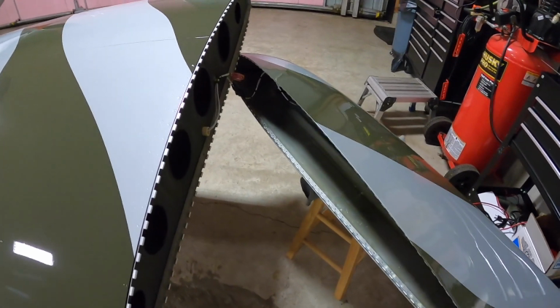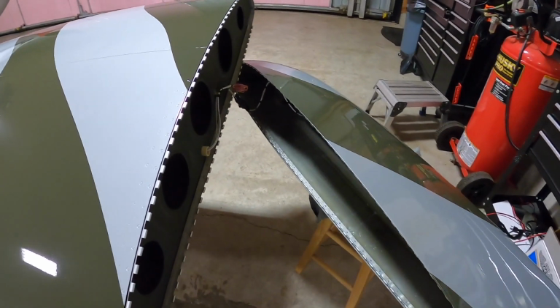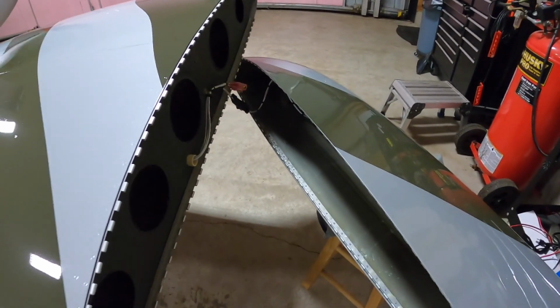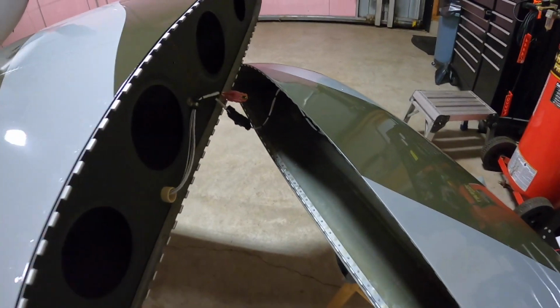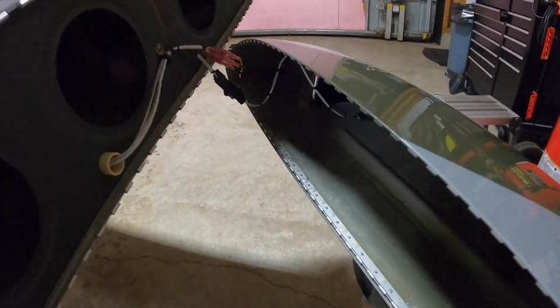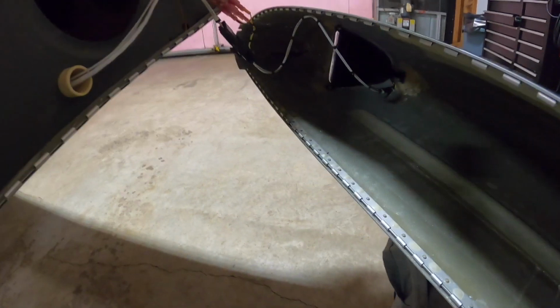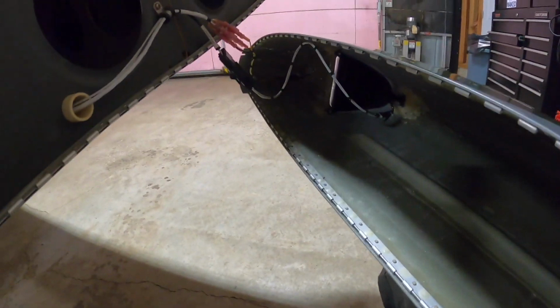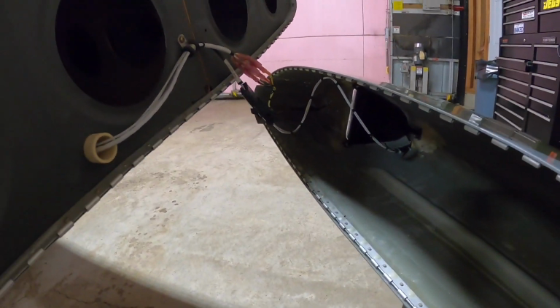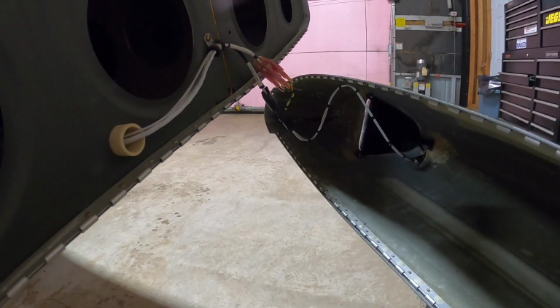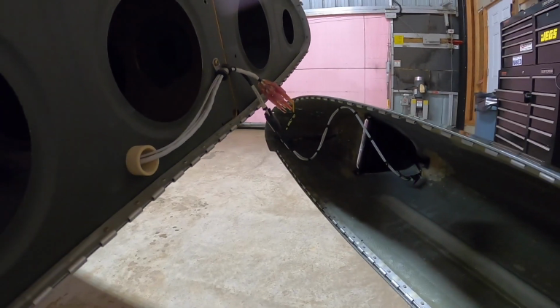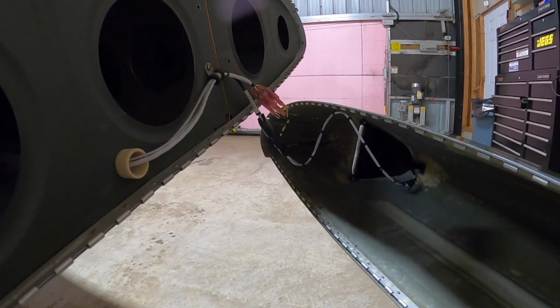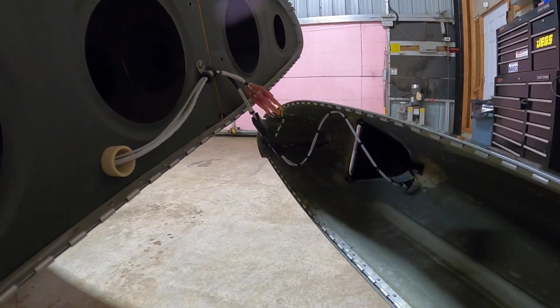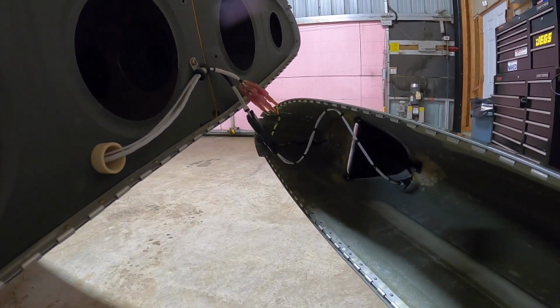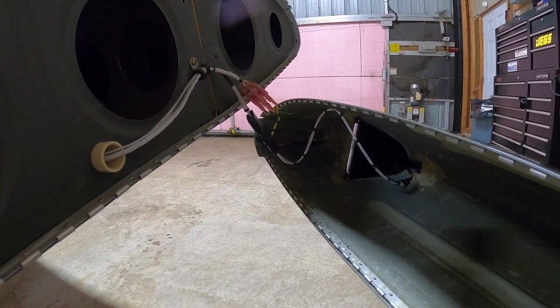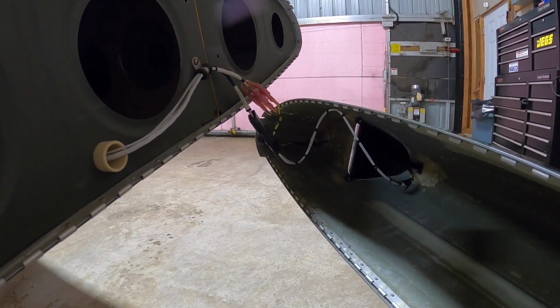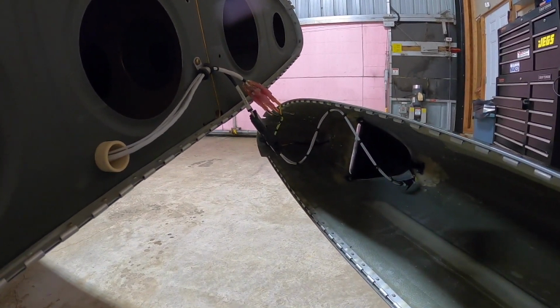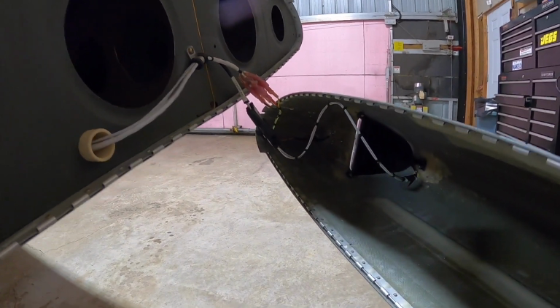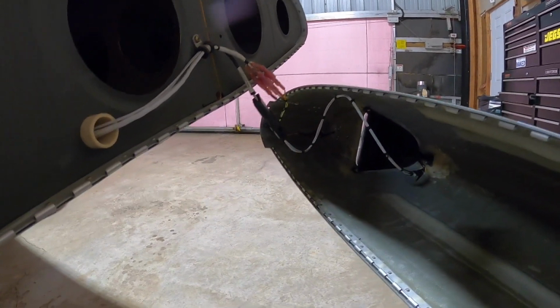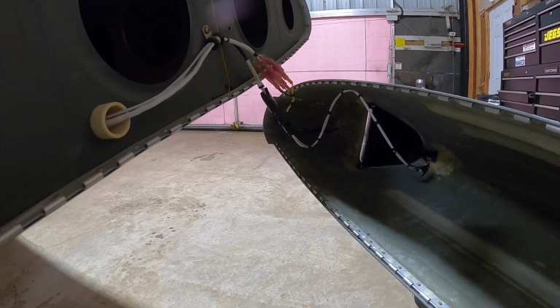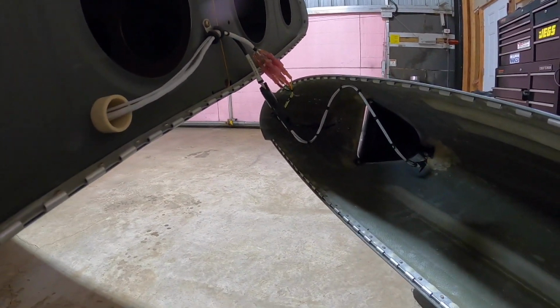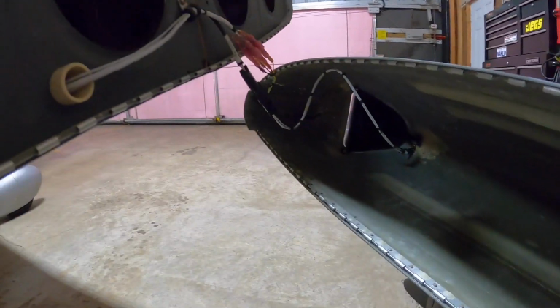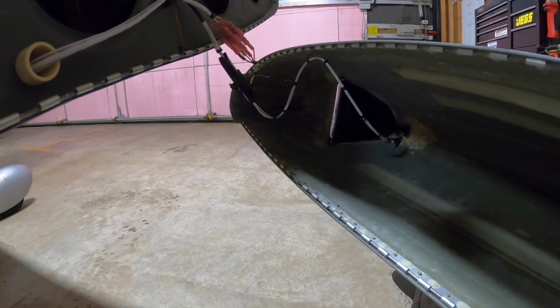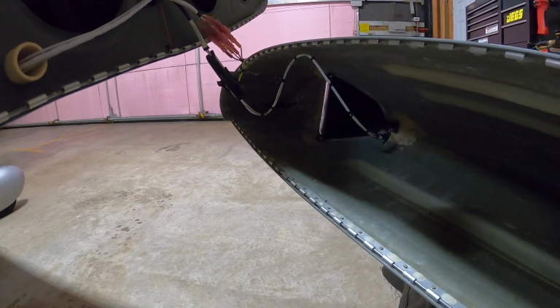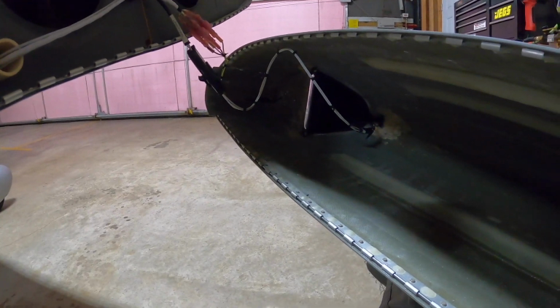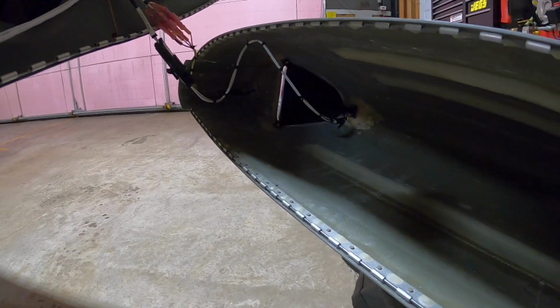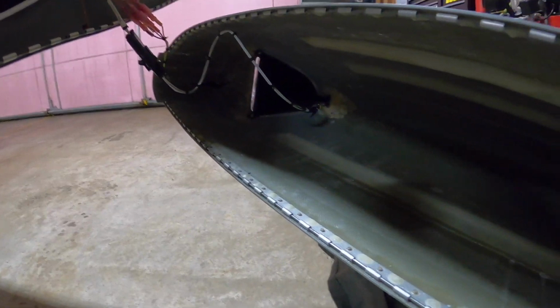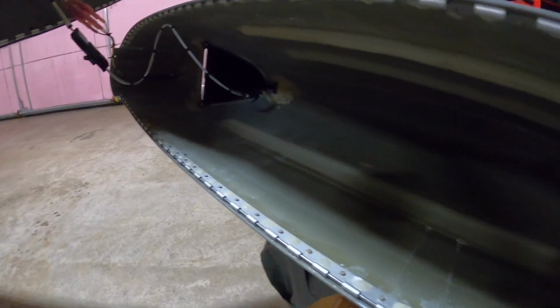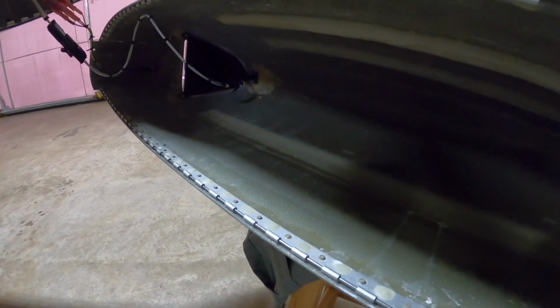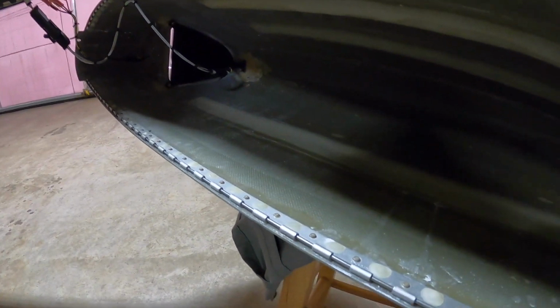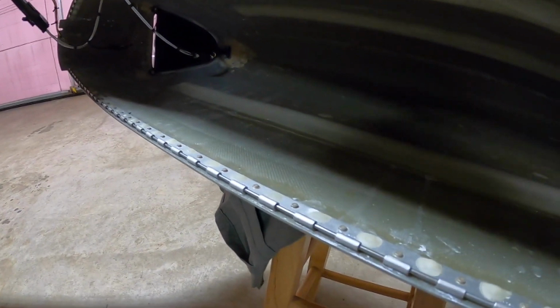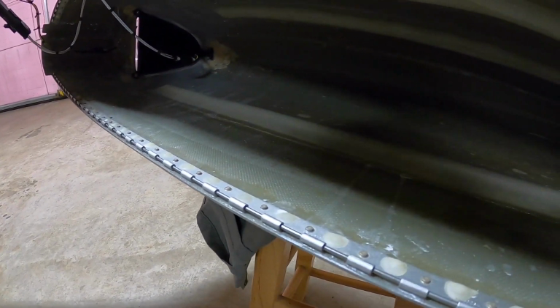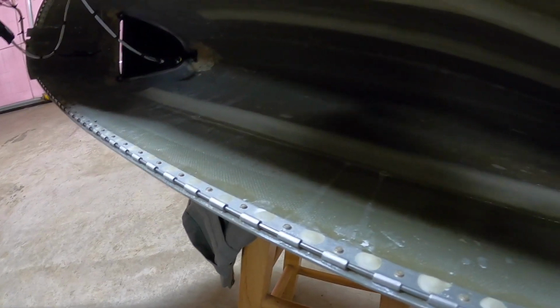I didn't disconnect all my electrical, so you can see my connections for the LED strobes, the nav lights, and the landing and taxi lights in there.